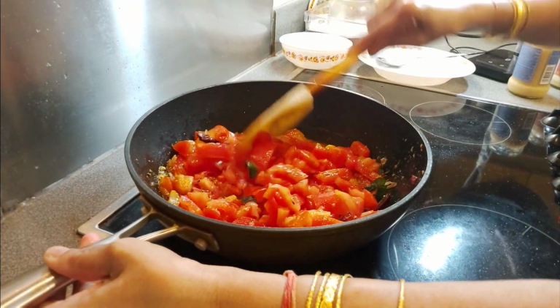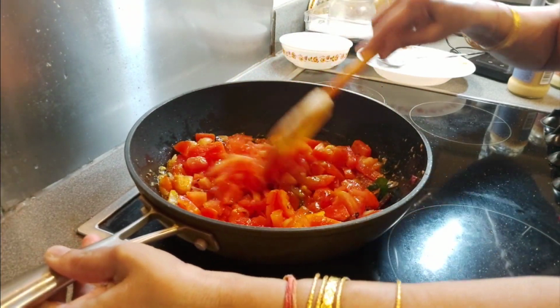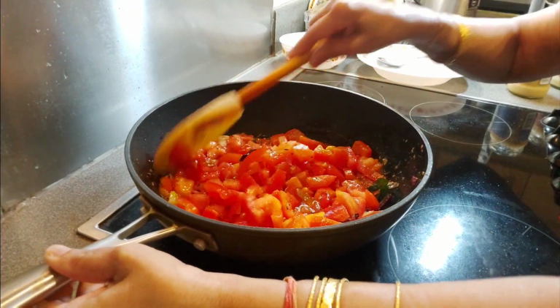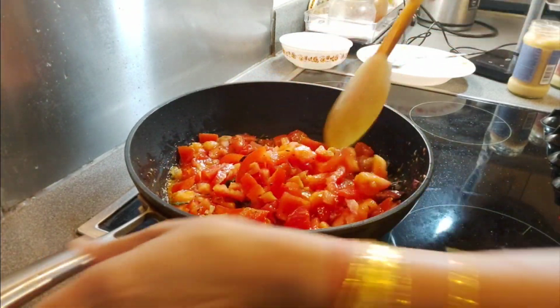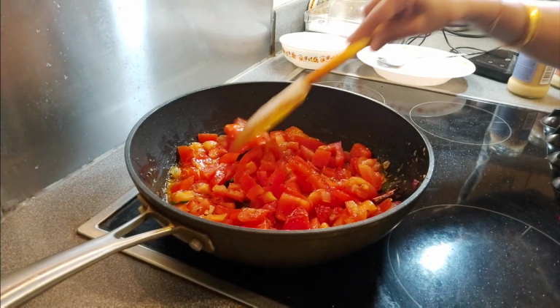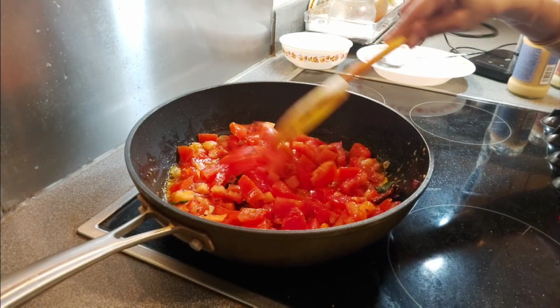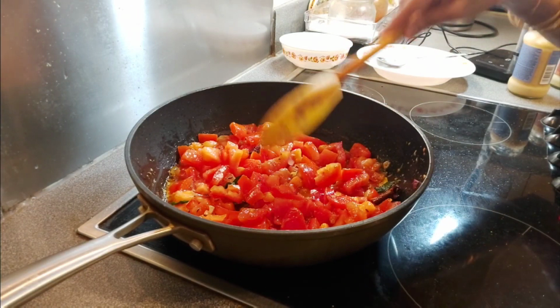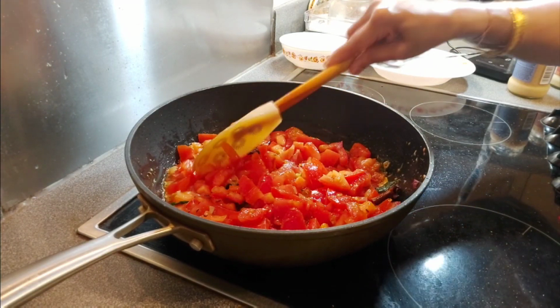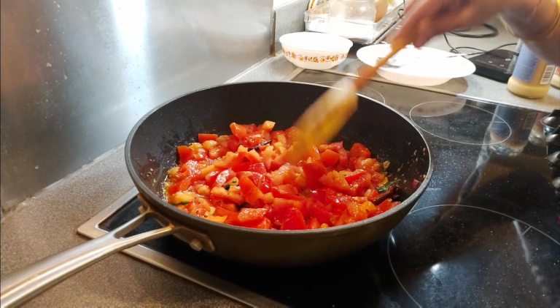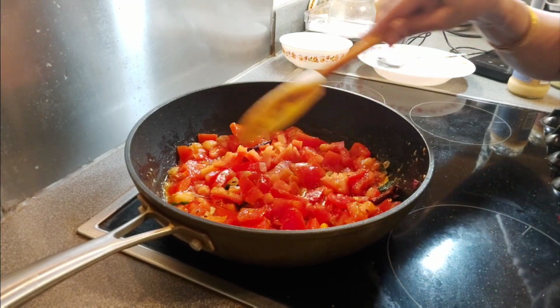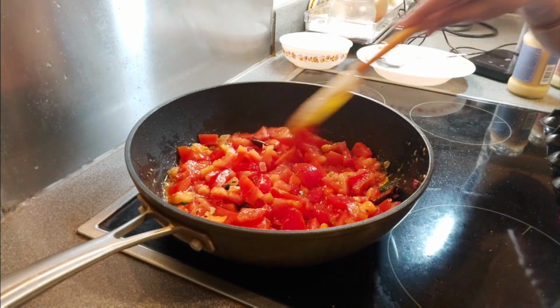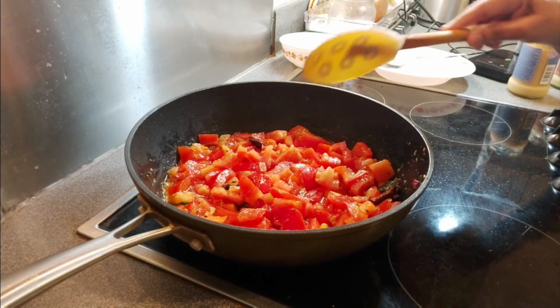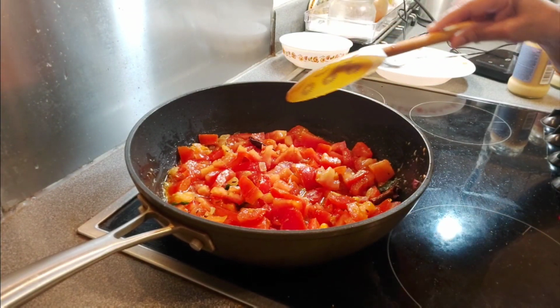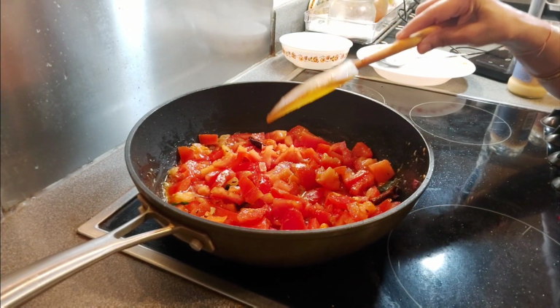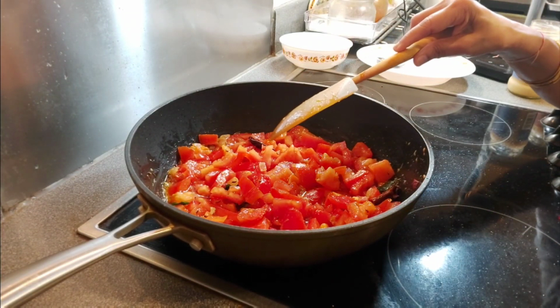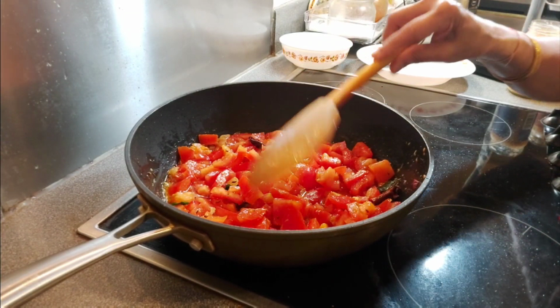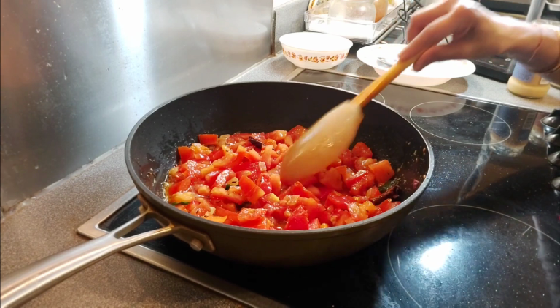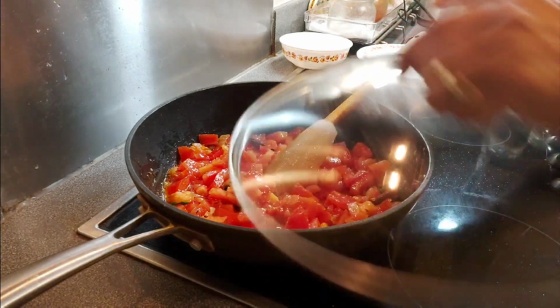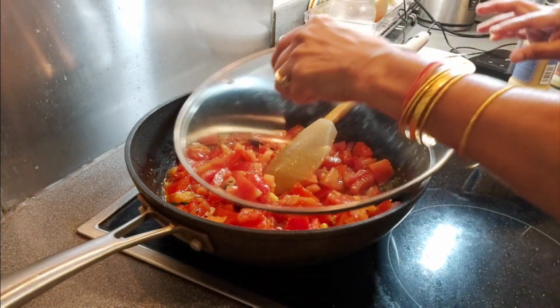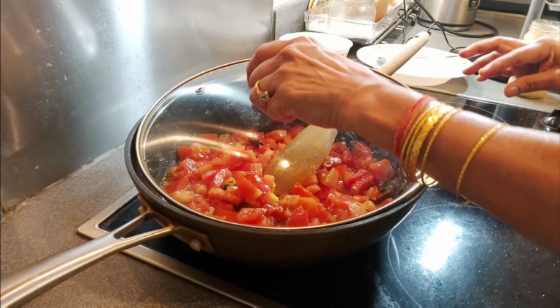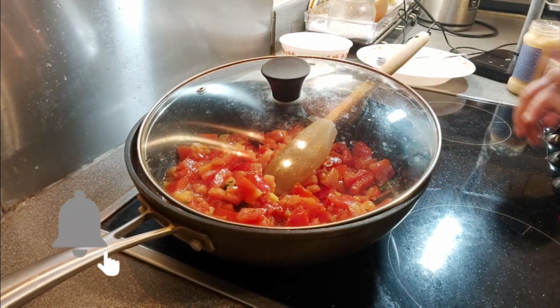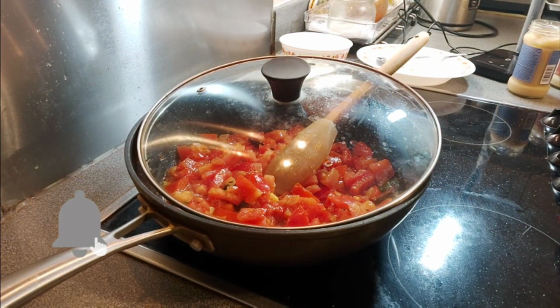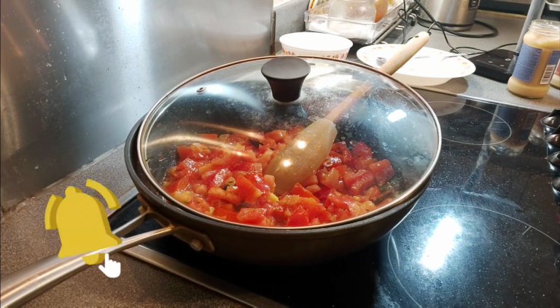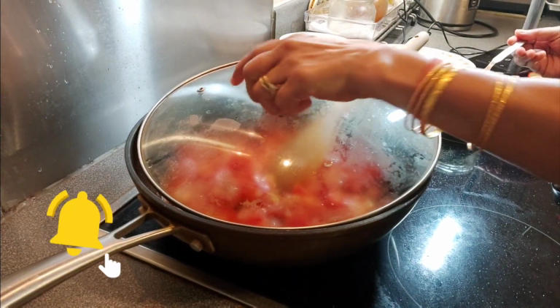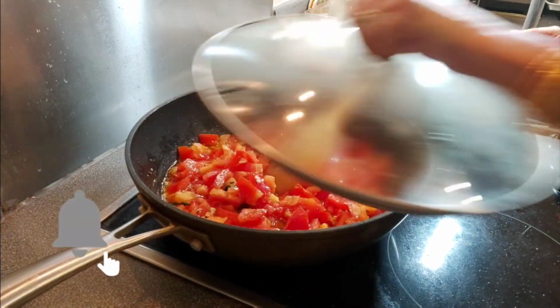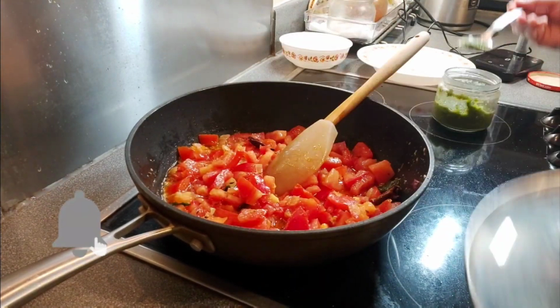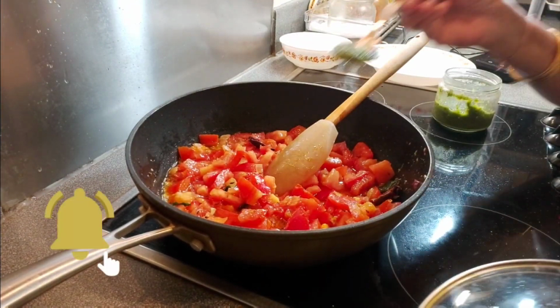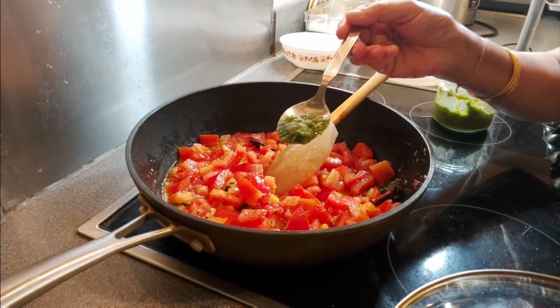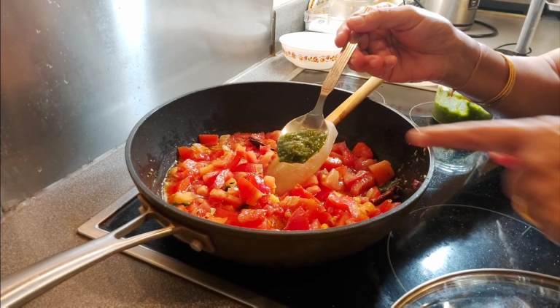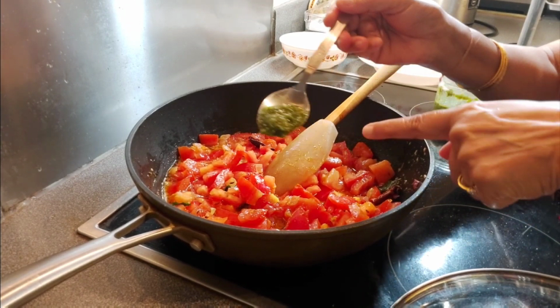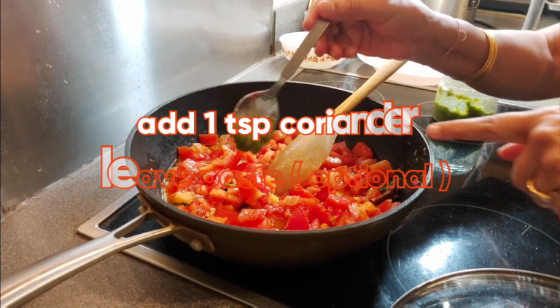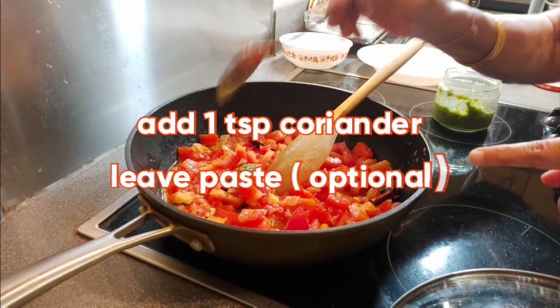Let the tomatoes cook — 10 minutes first: 2-3 minutes on high flame, then medium flame. Adding some coriander leaf paste.